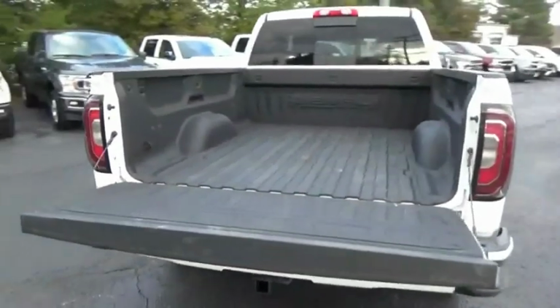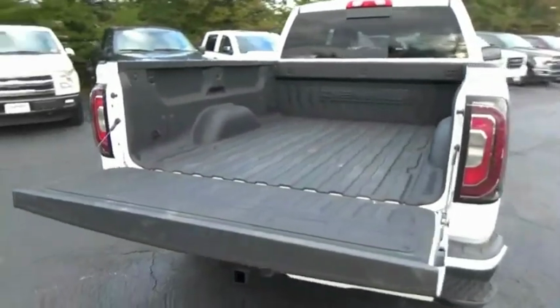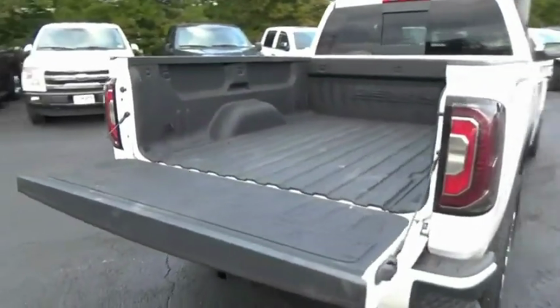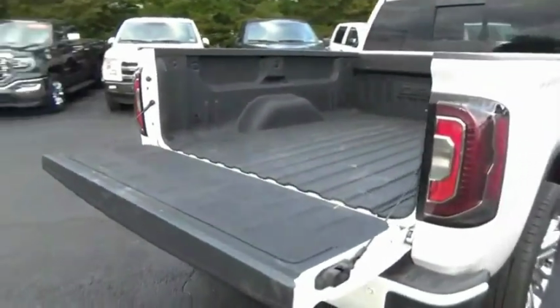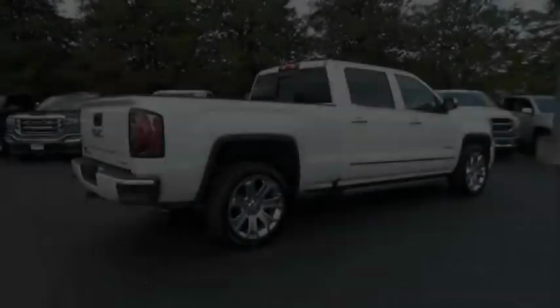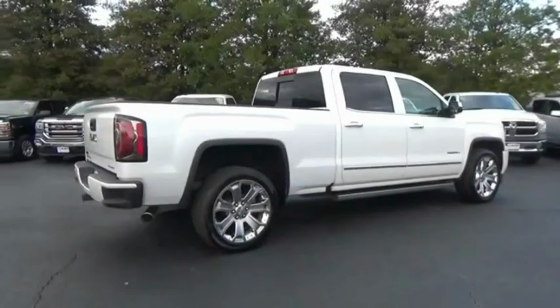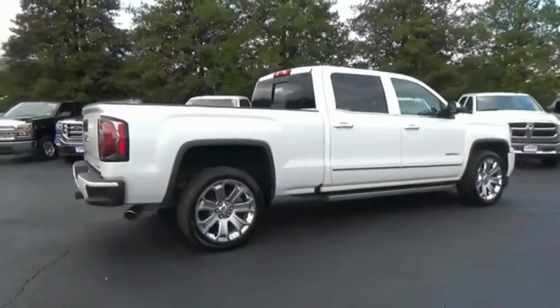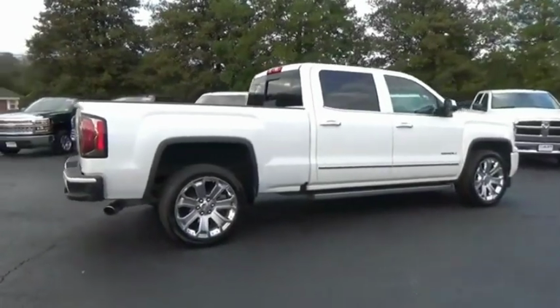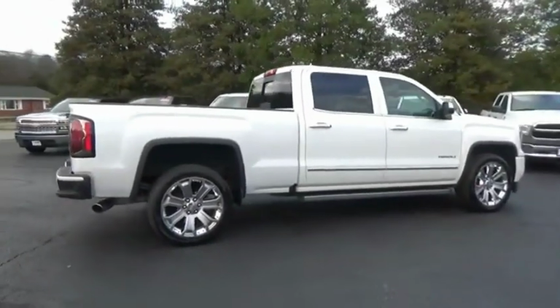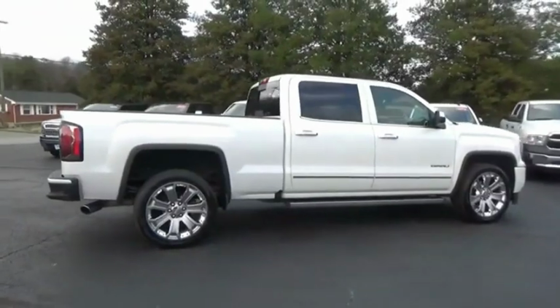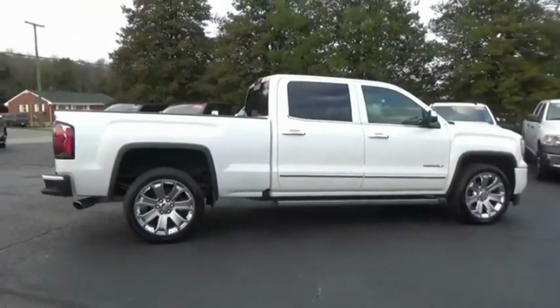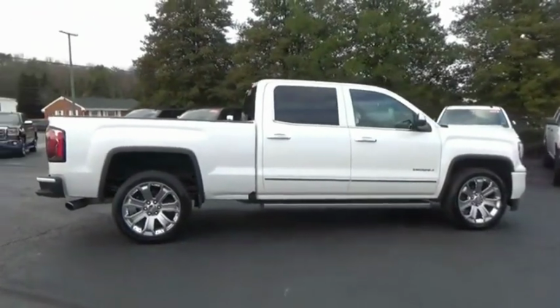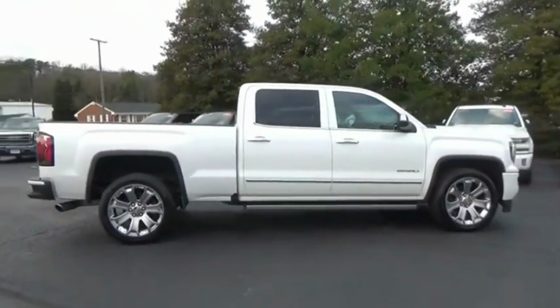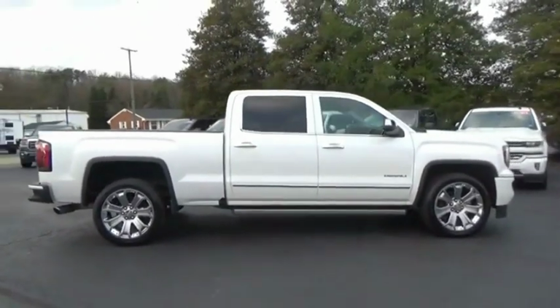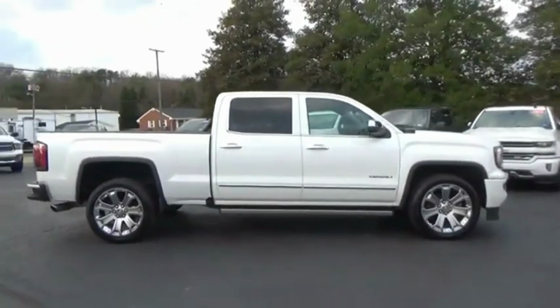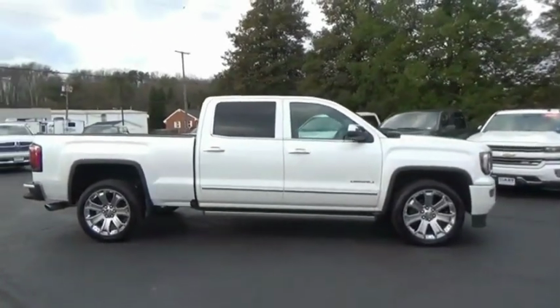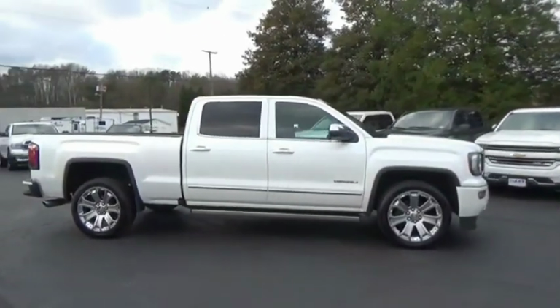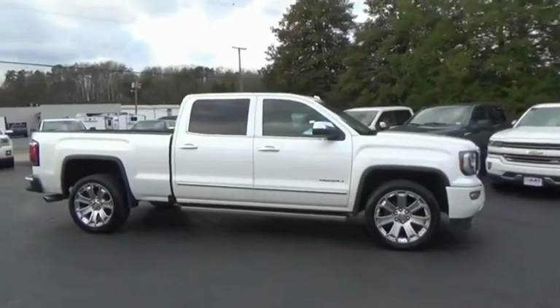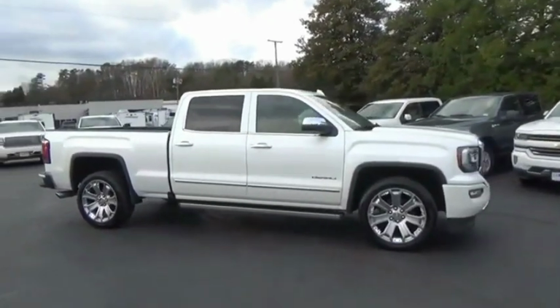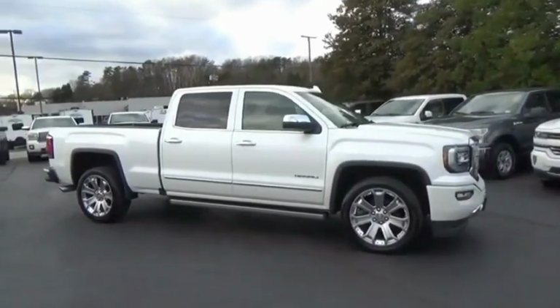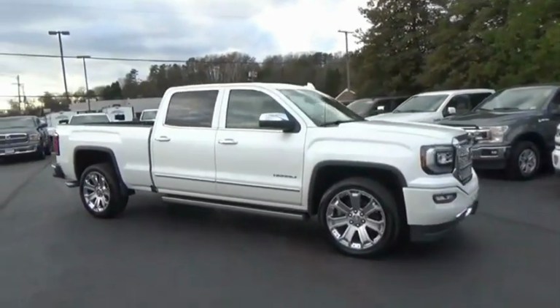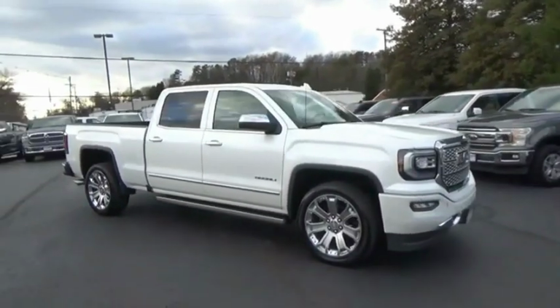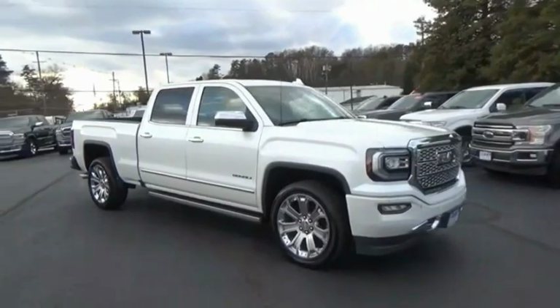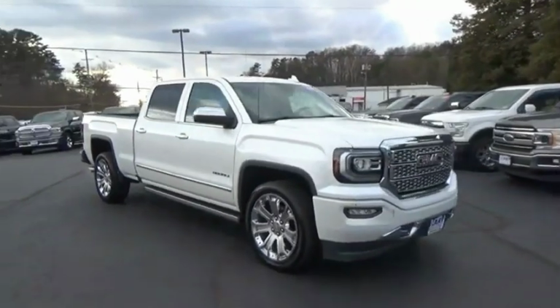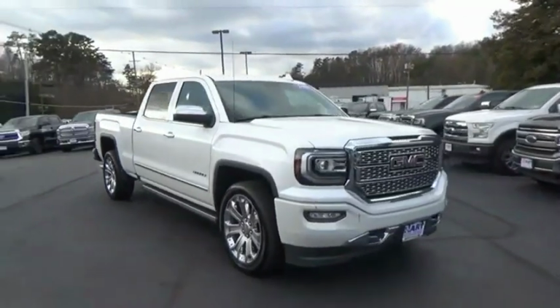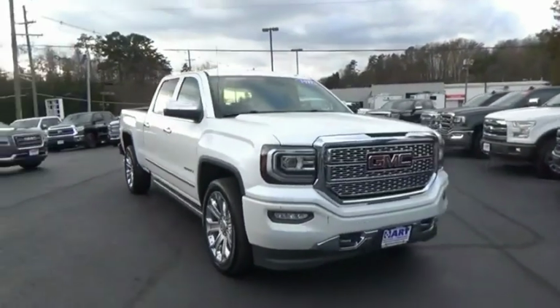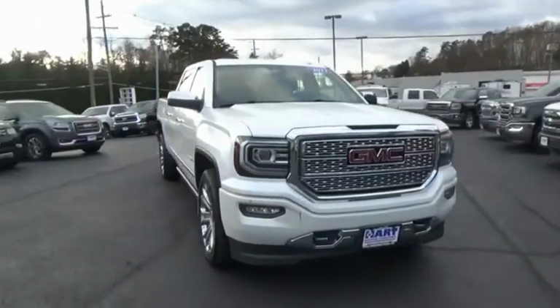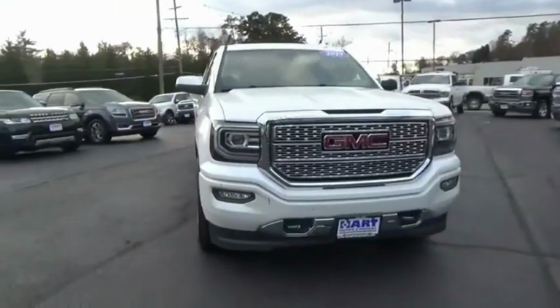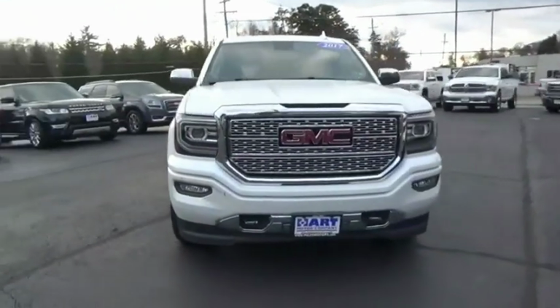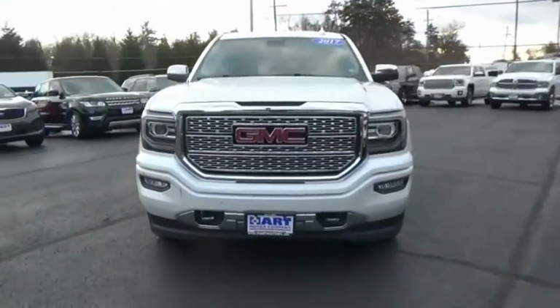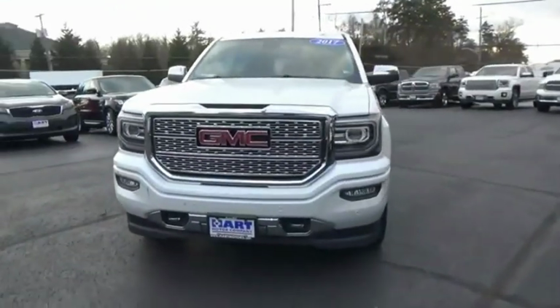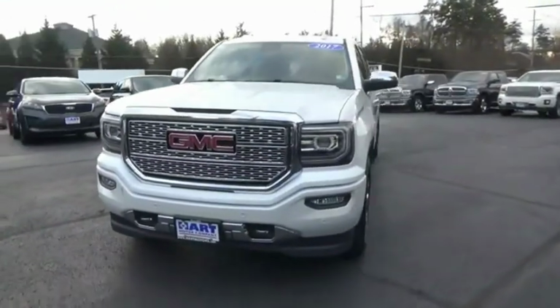The GMC Sierra is a full-size pickup with all the functionality you could expect. With multiple trim levels, the GMC Sierra provides a wide range of features for you to enjoy.